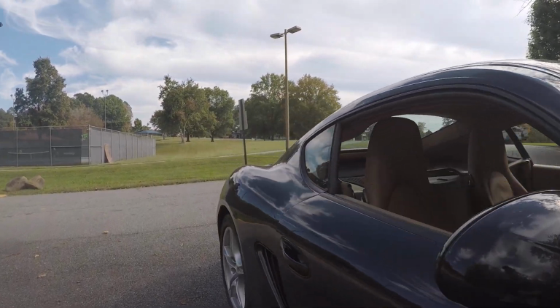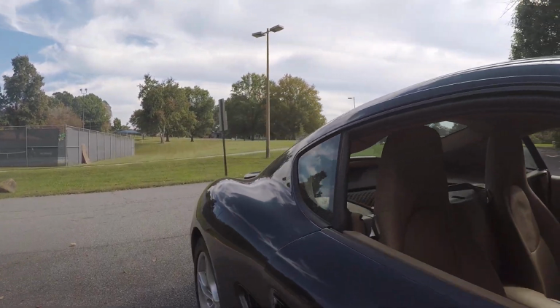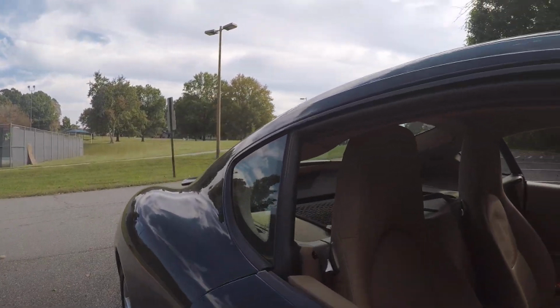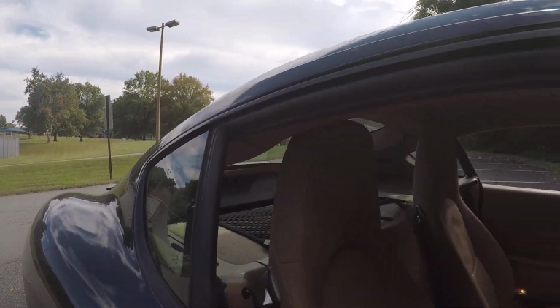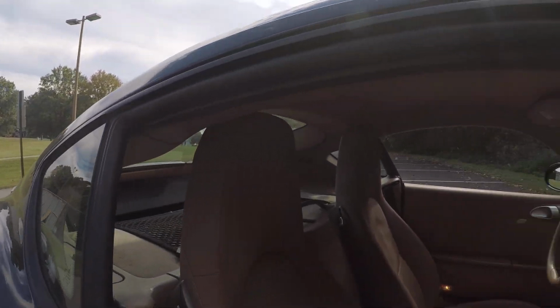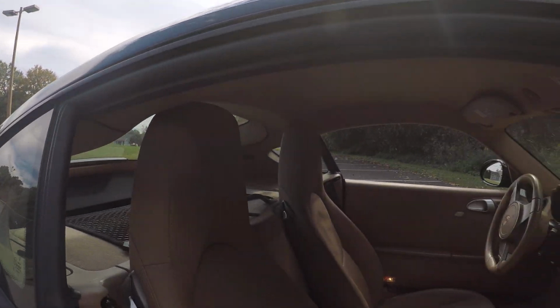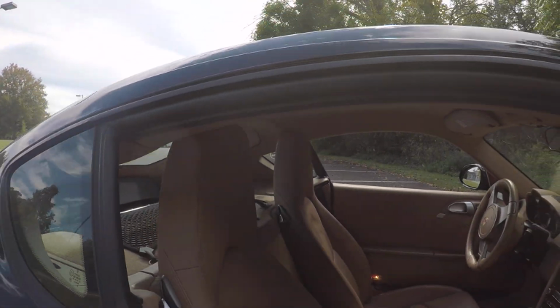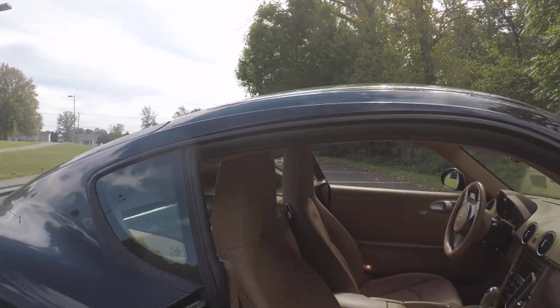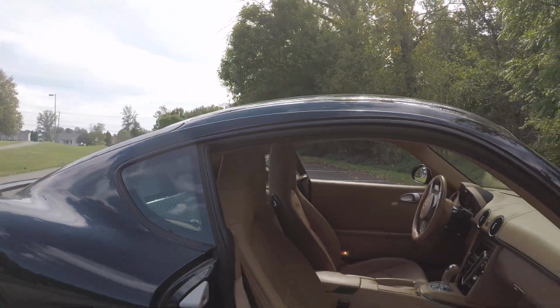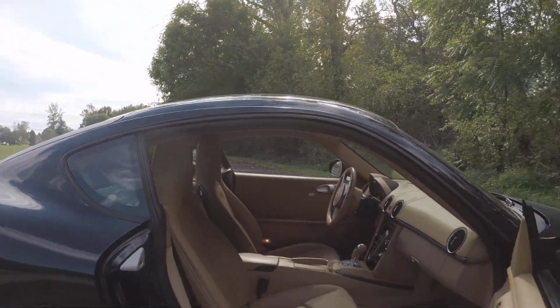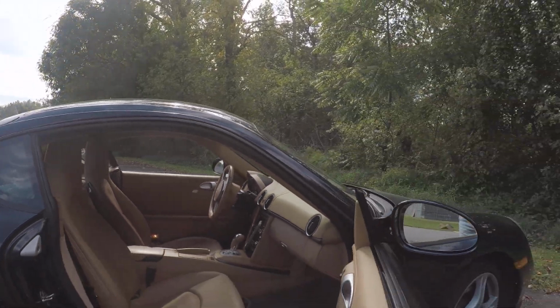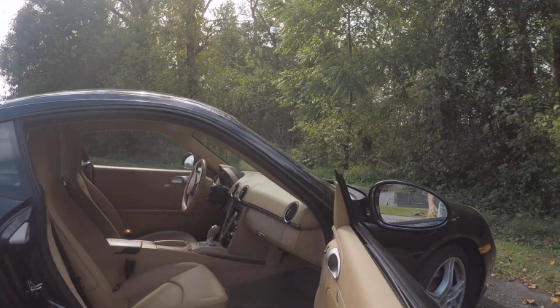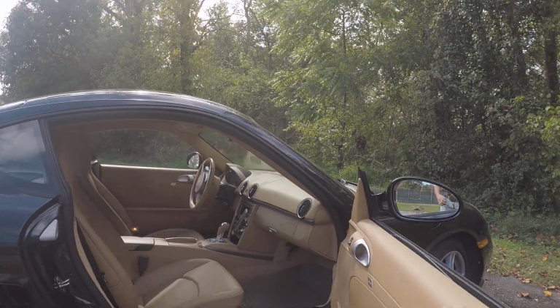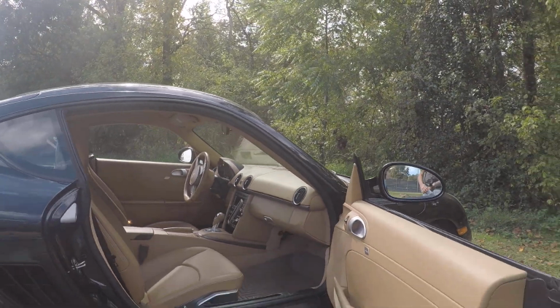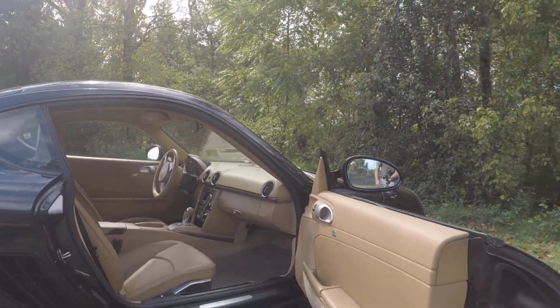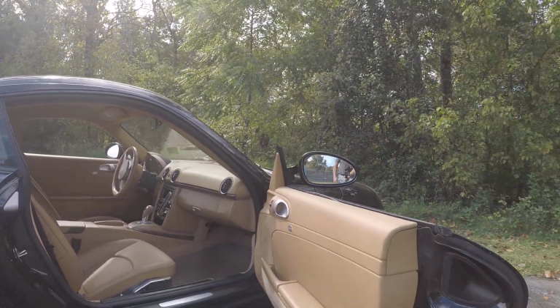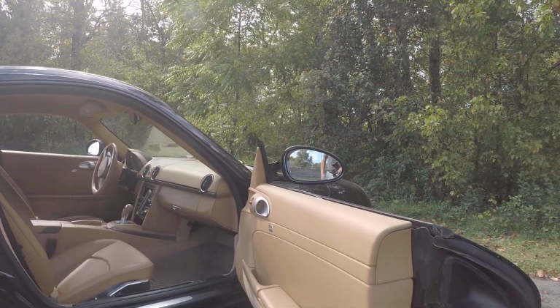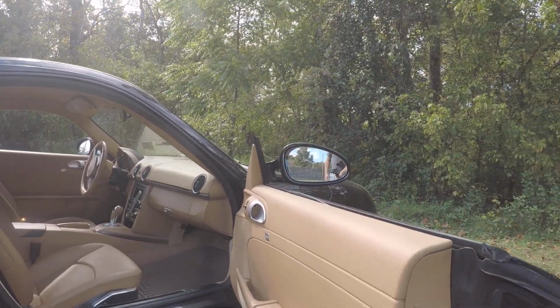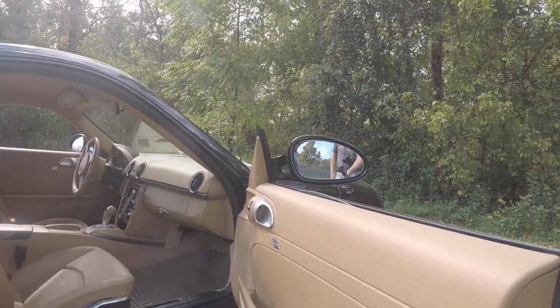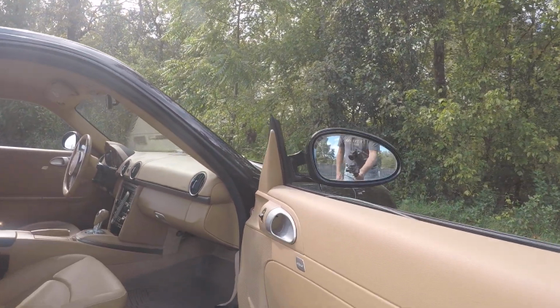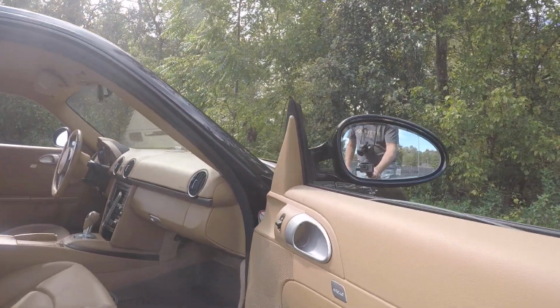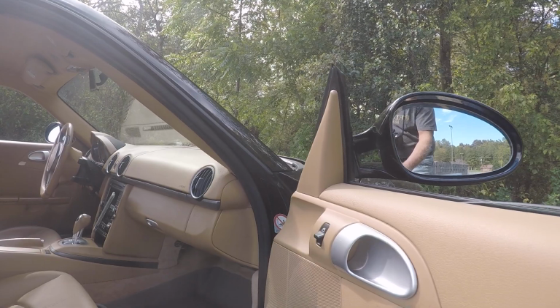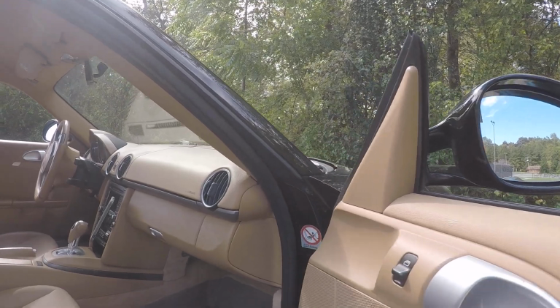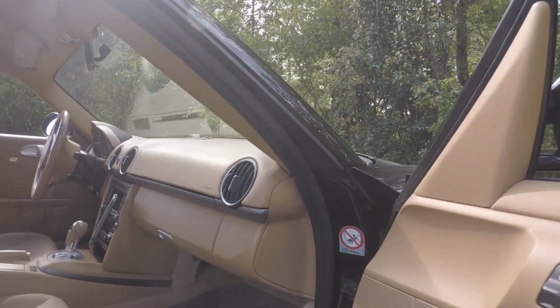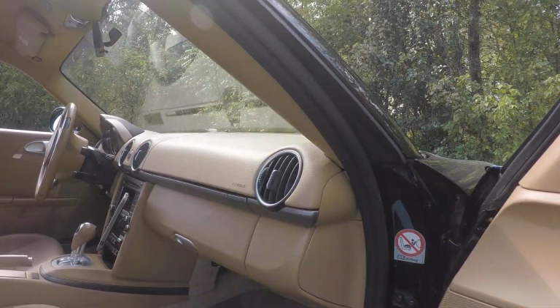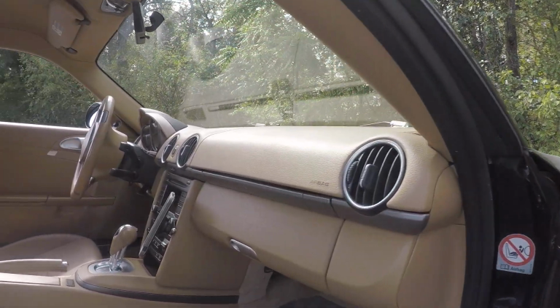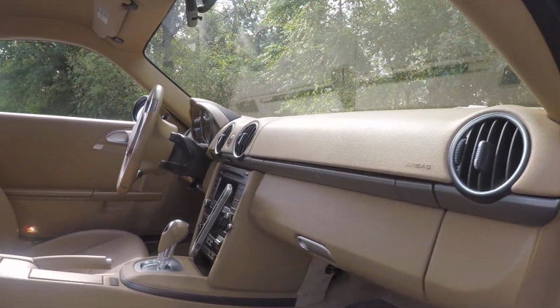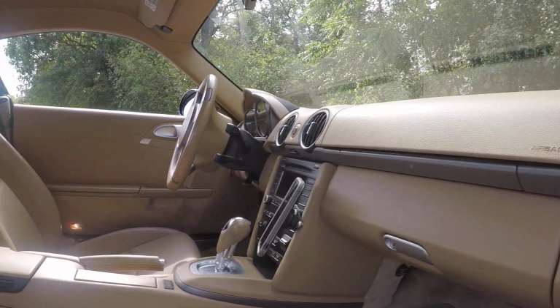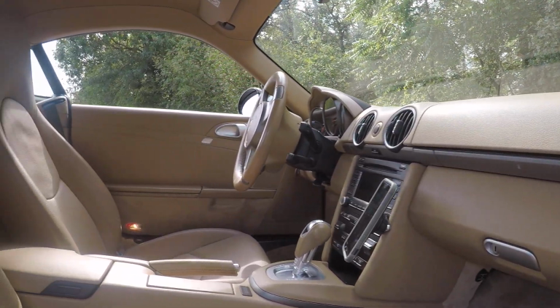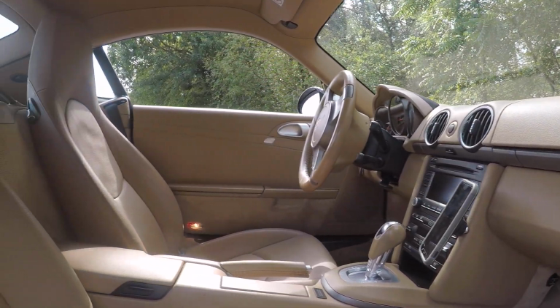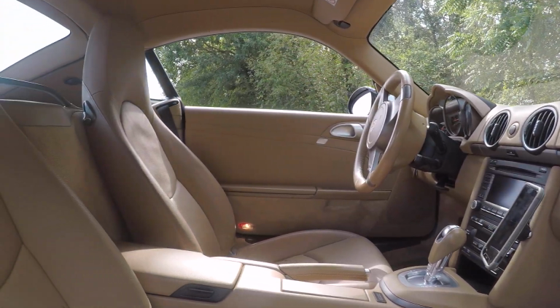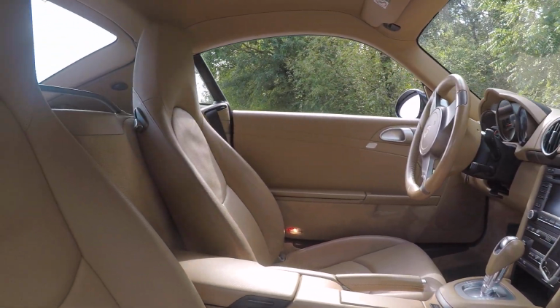Just look at the inside. Very nice interior. Very, very good condition all the way around.